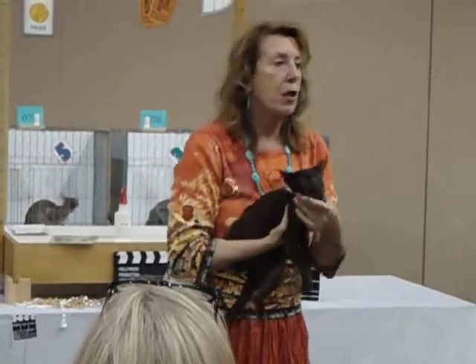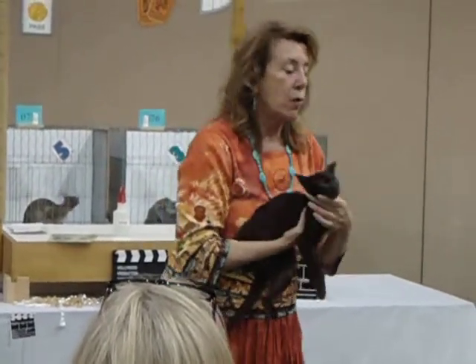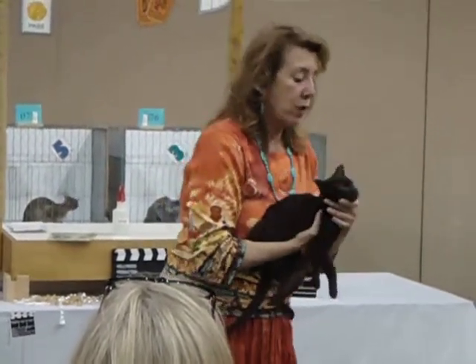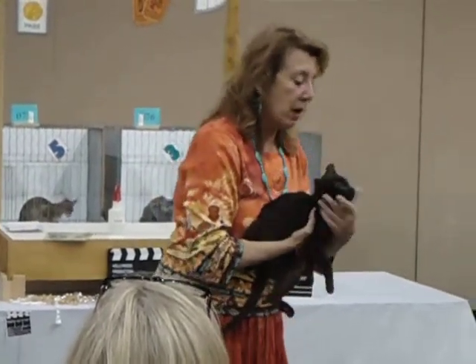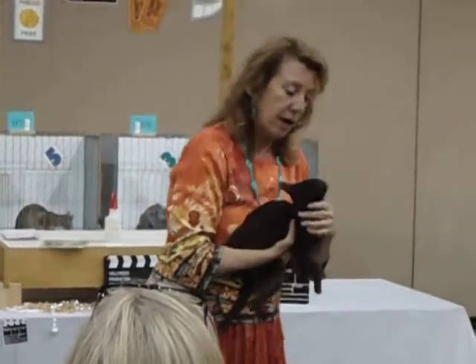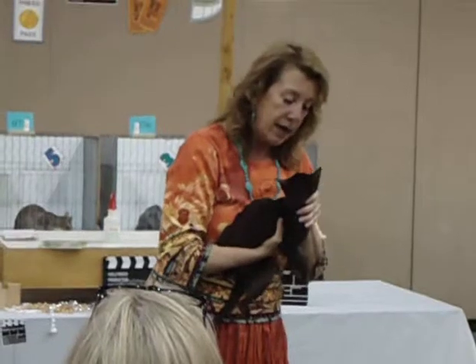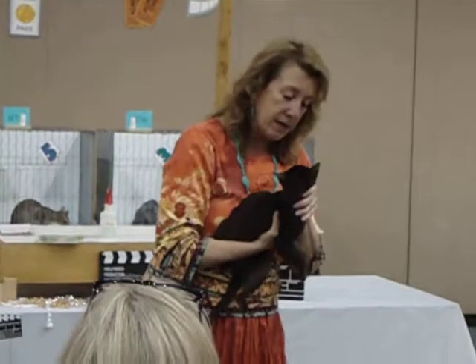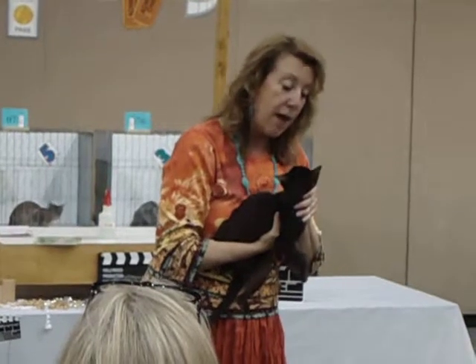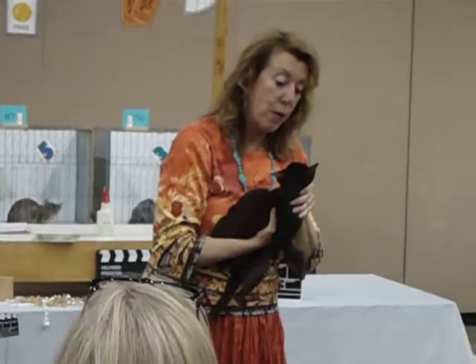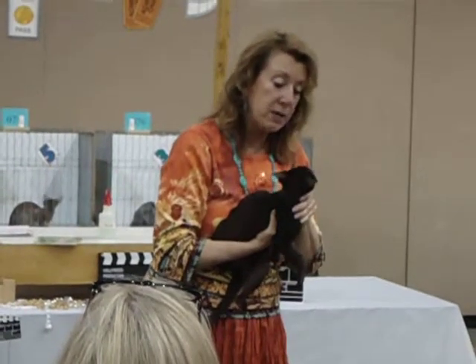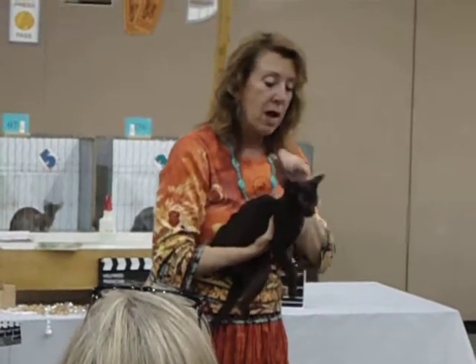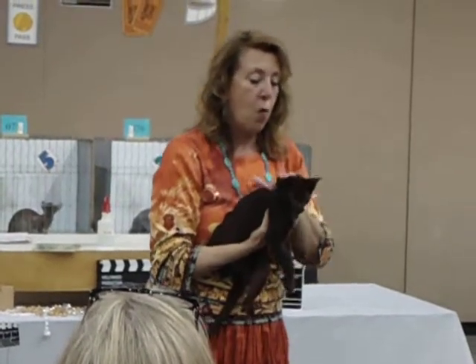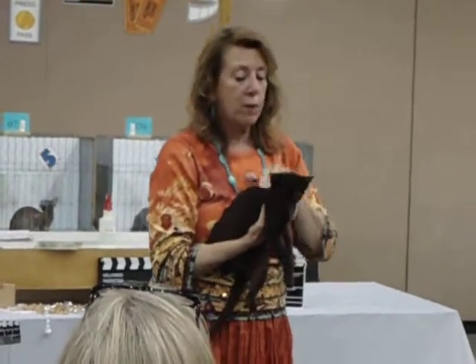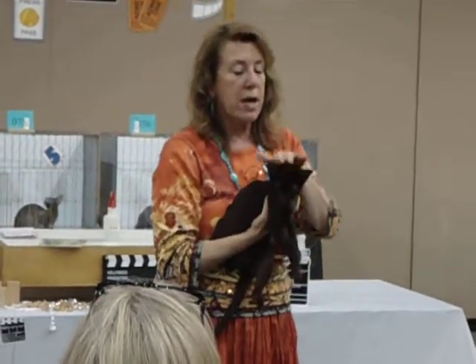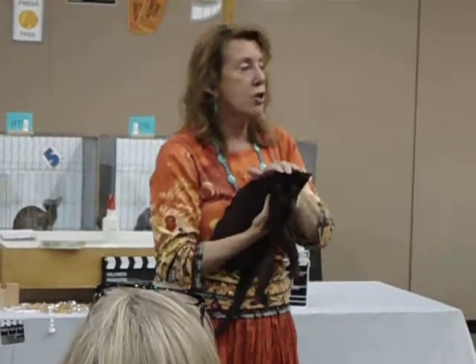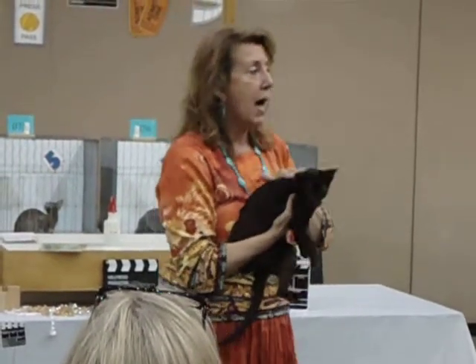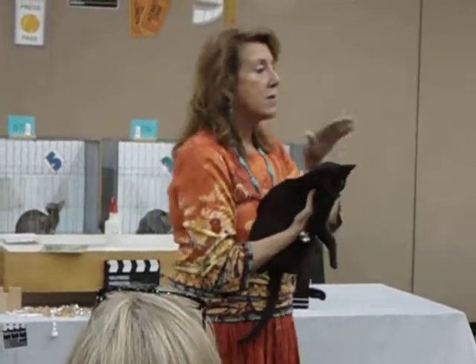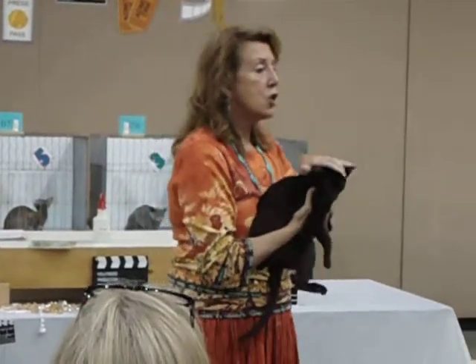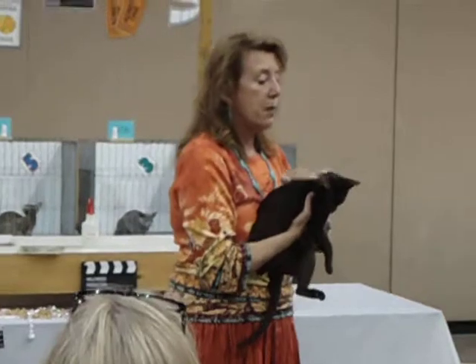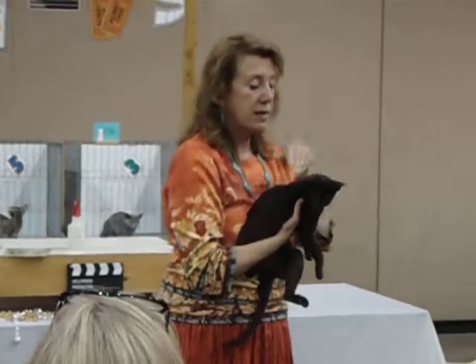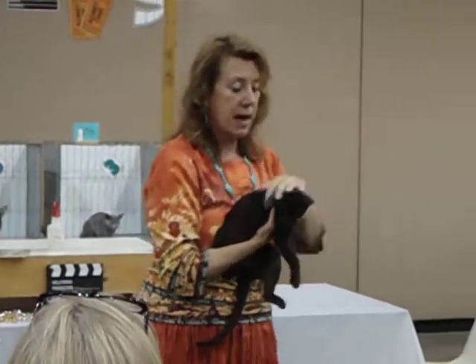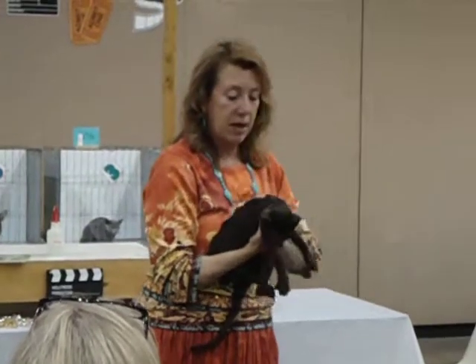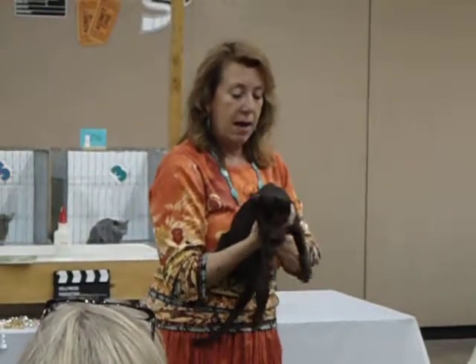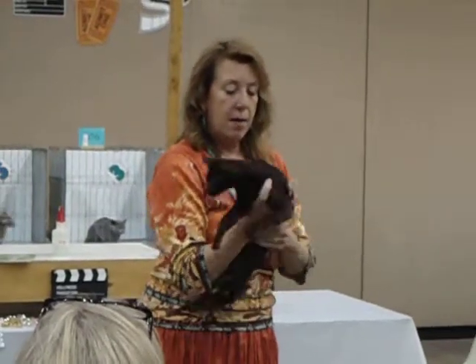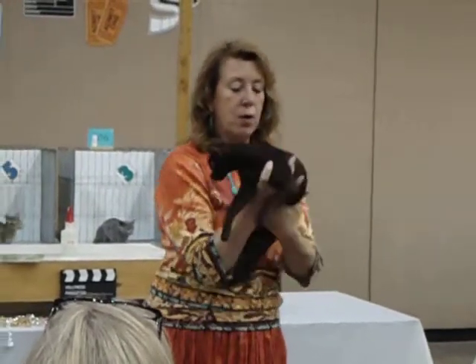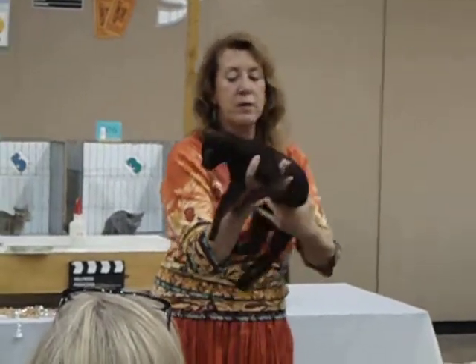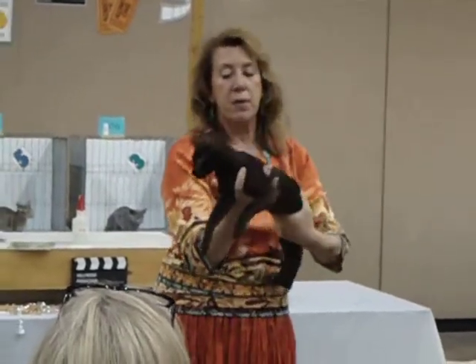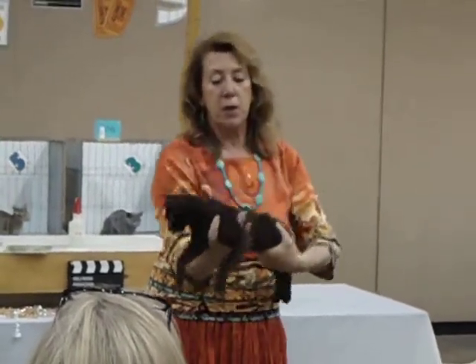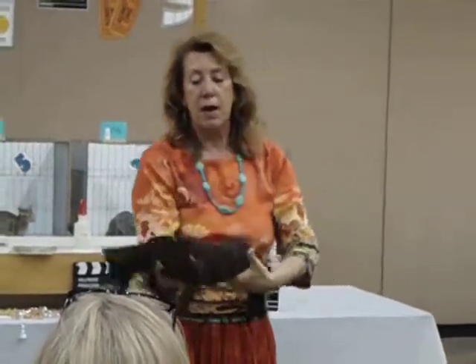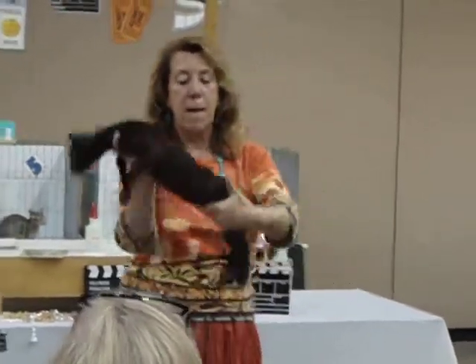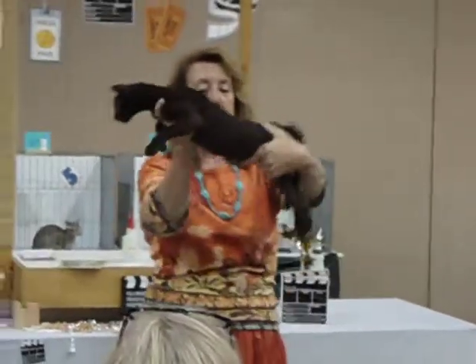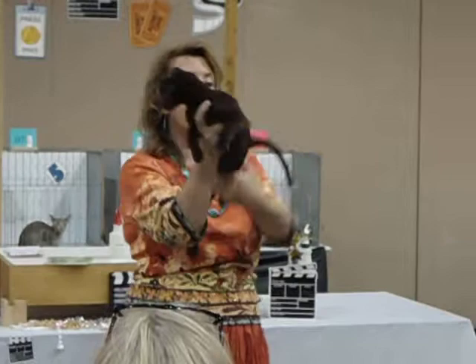Green — at four months. Wonderful ear size, shape, set. A beautiful example of this breed and a best in show winner.